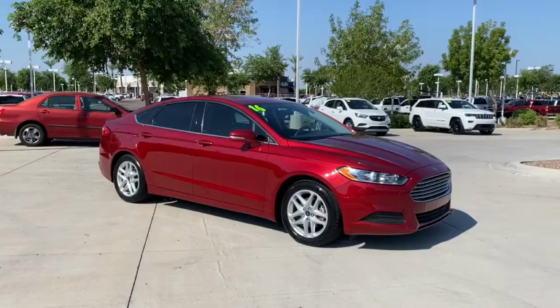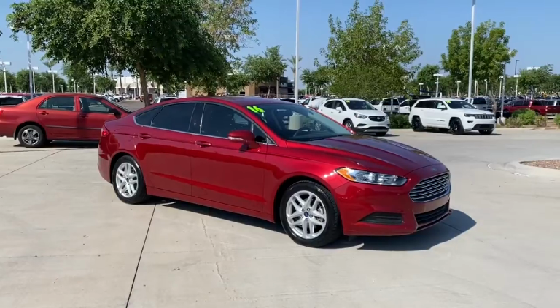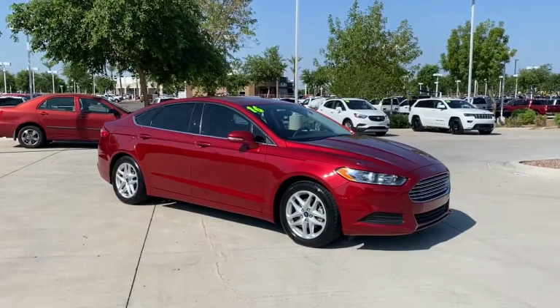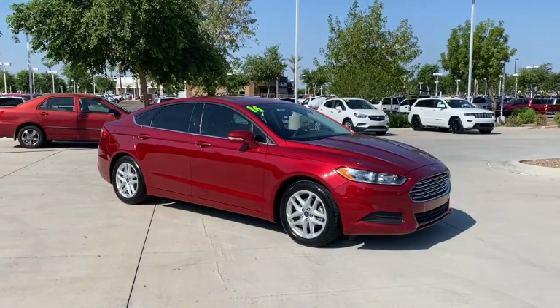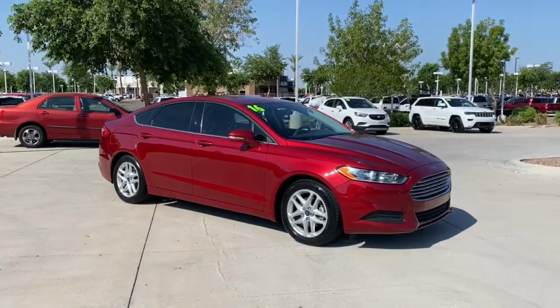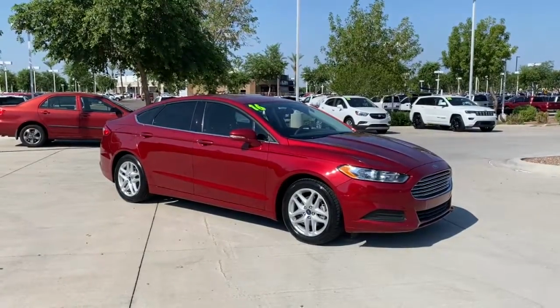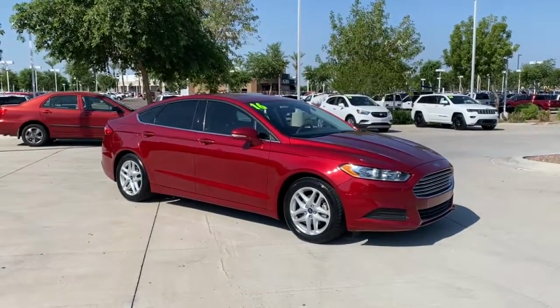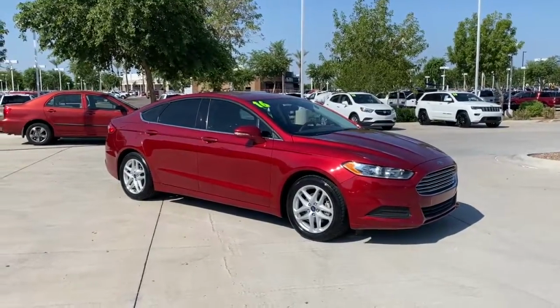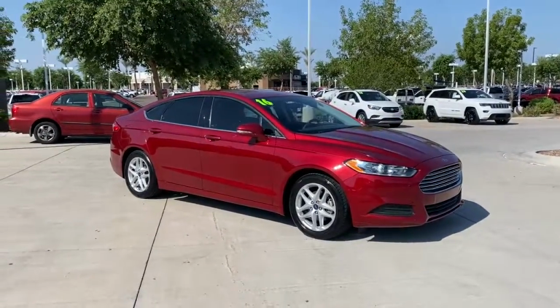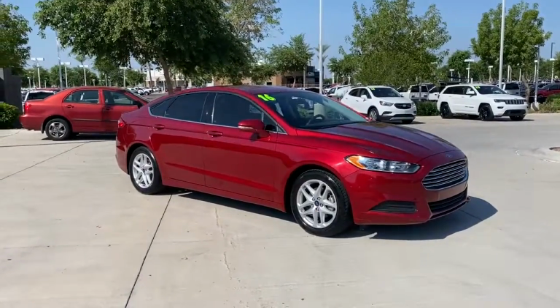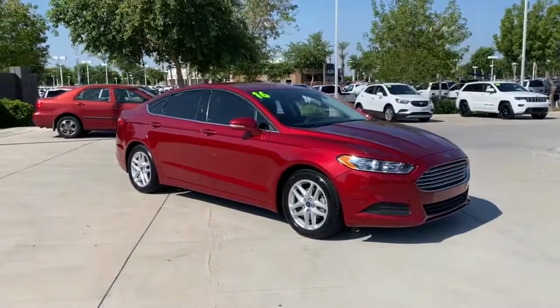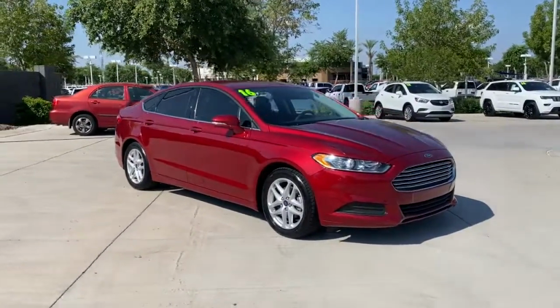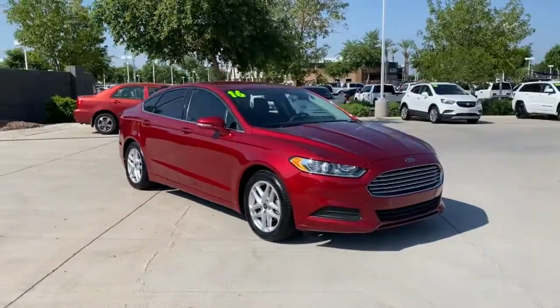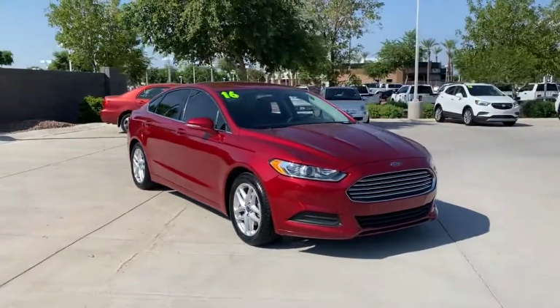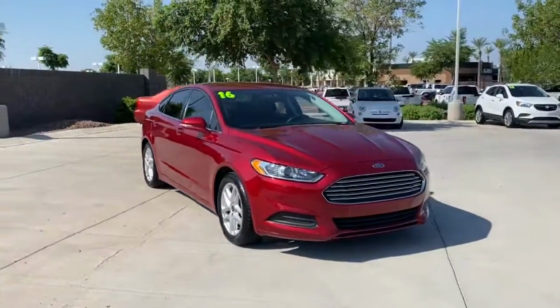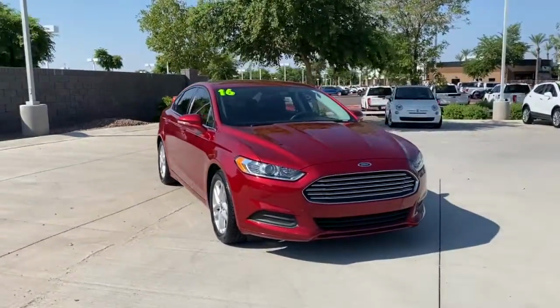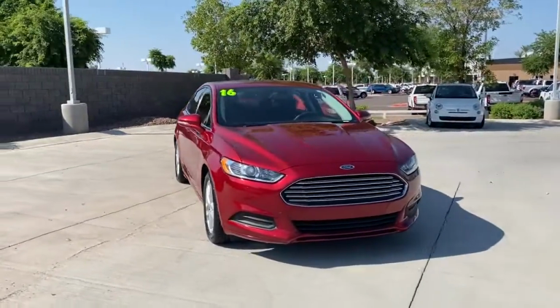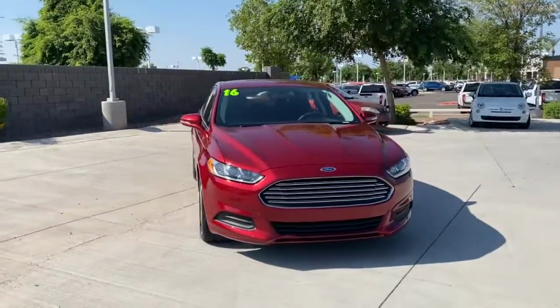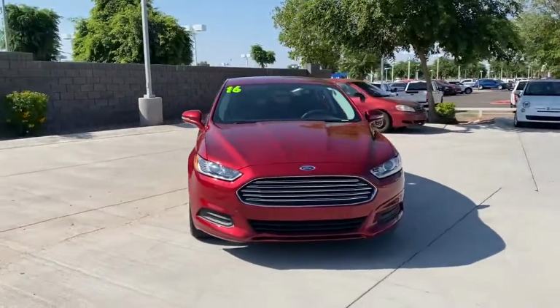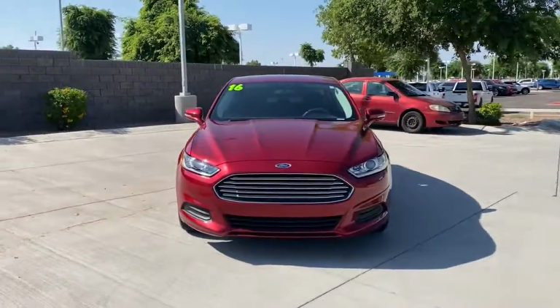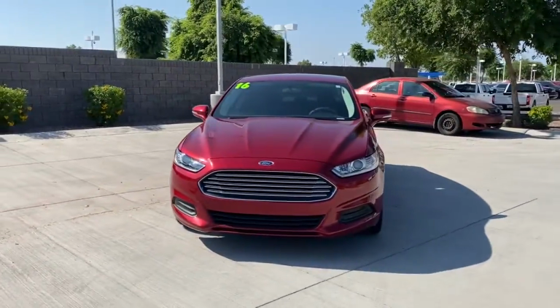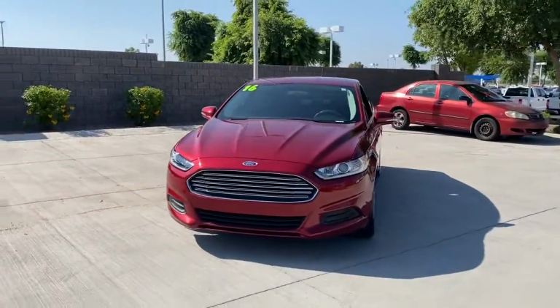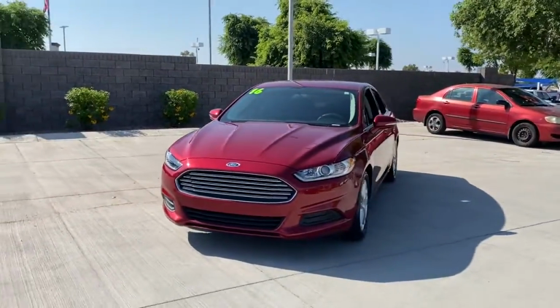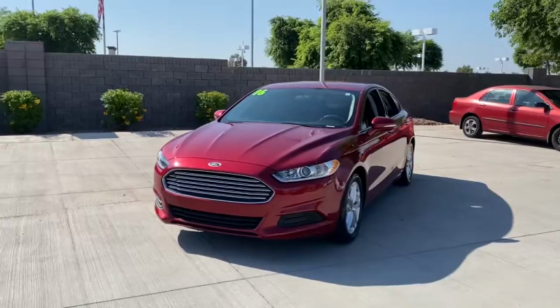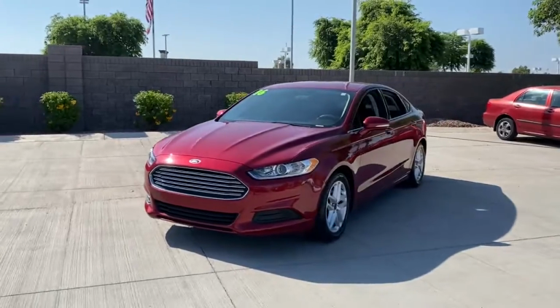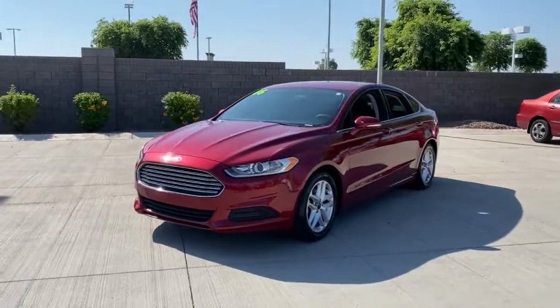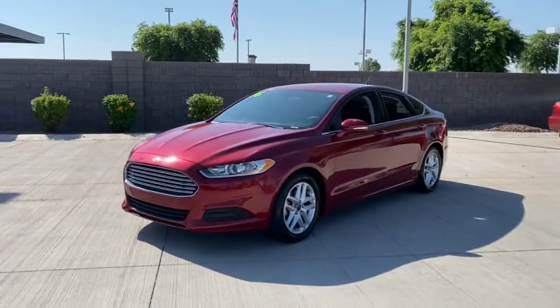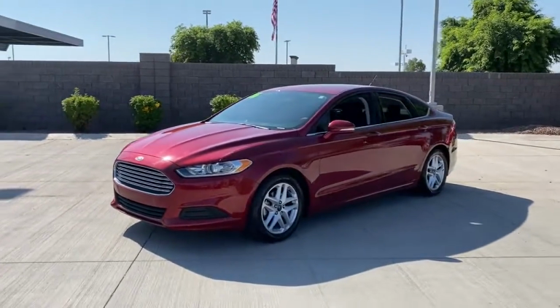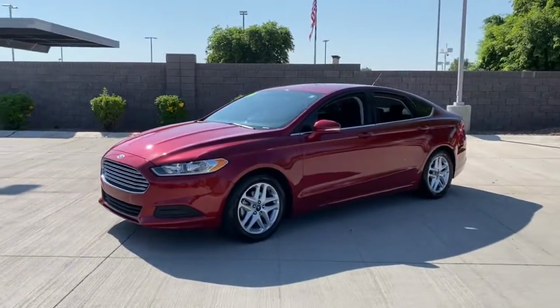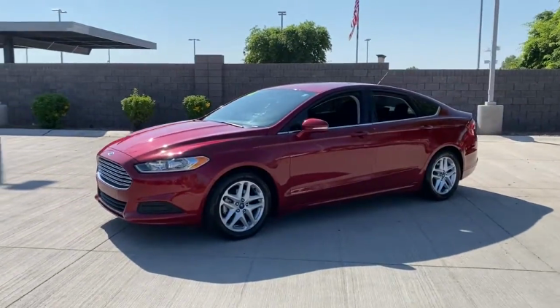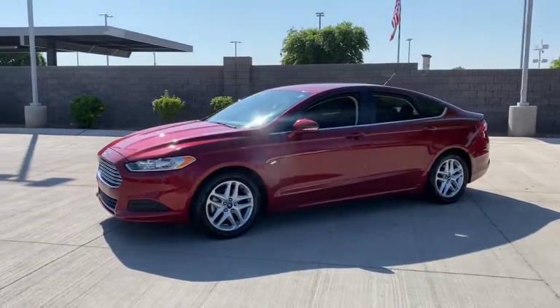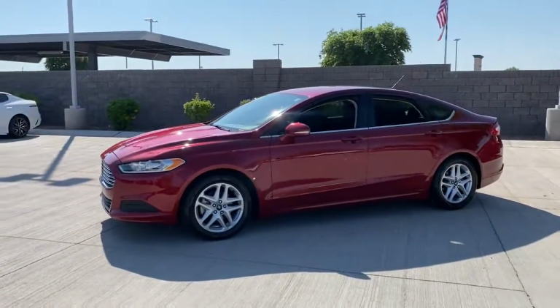Get a feel for the 2016 Ford Fusion. With less than 70,000 miles on the odometer, this vehicle provides excellent value. Make every drive count in this sporty, sophisticated Fusion.